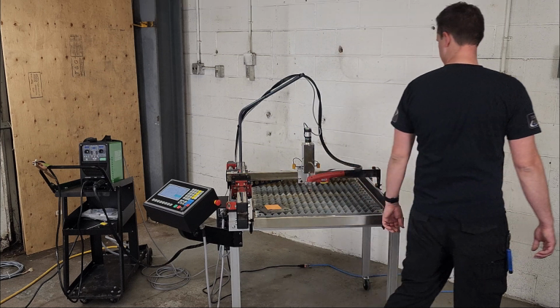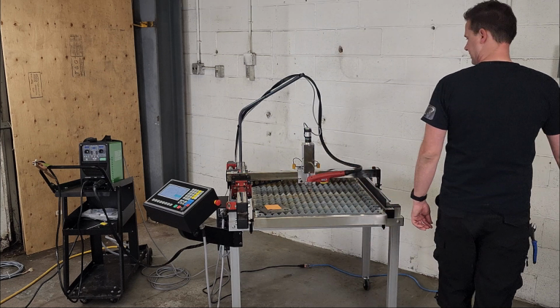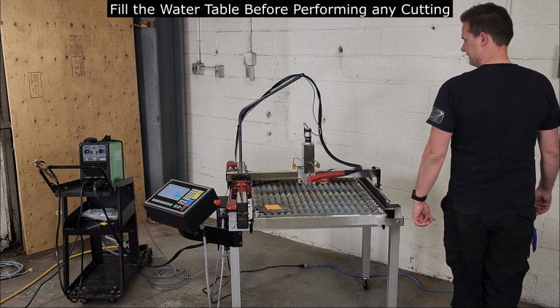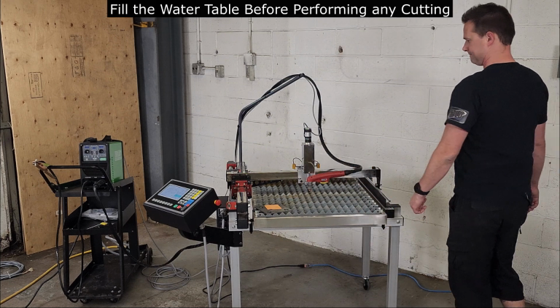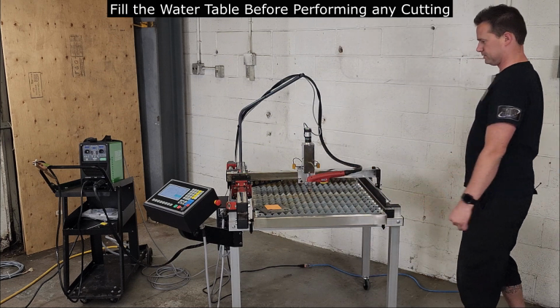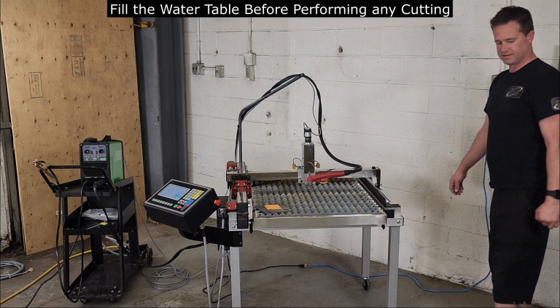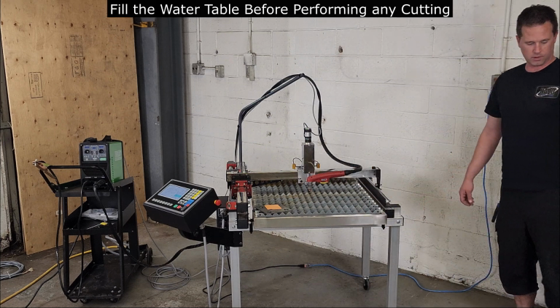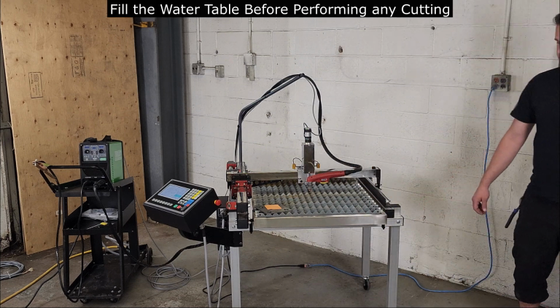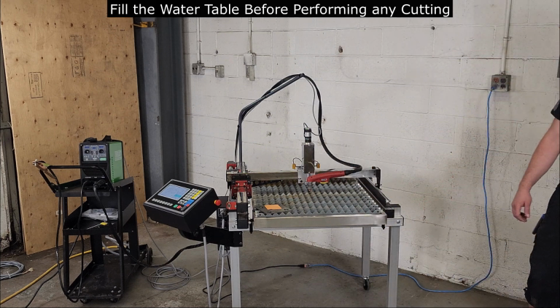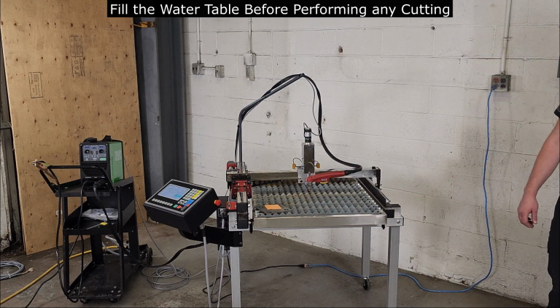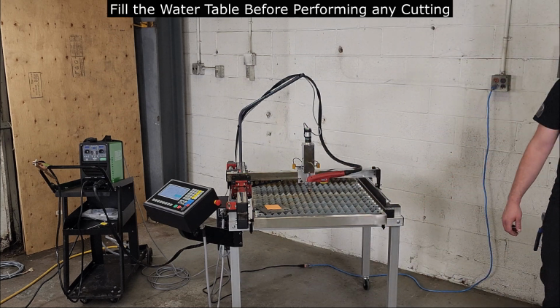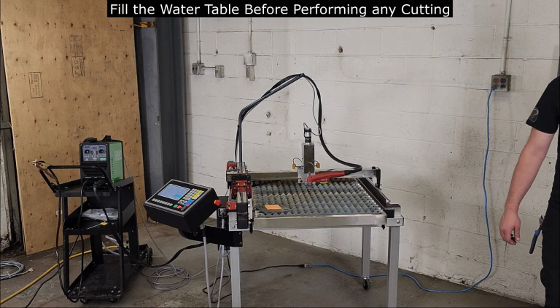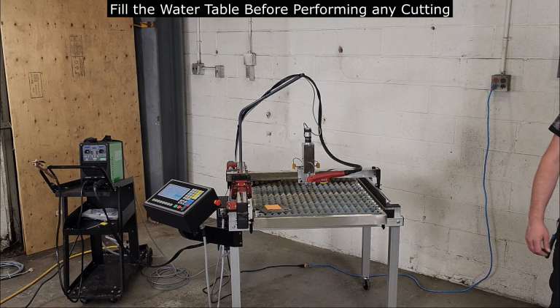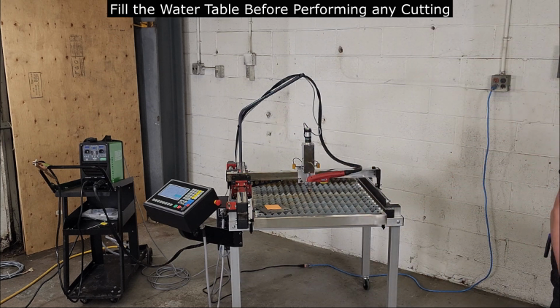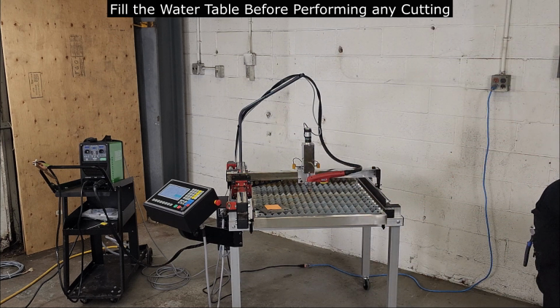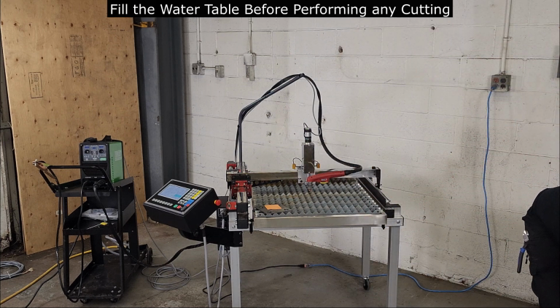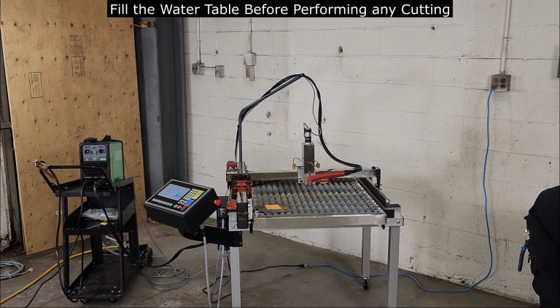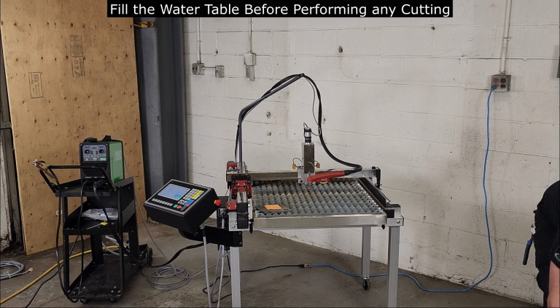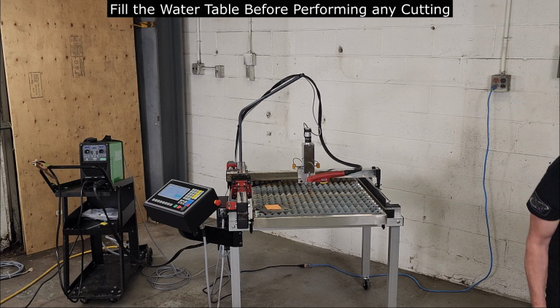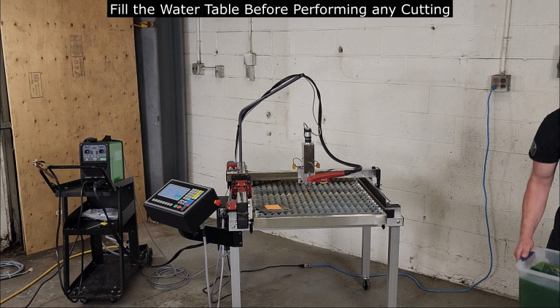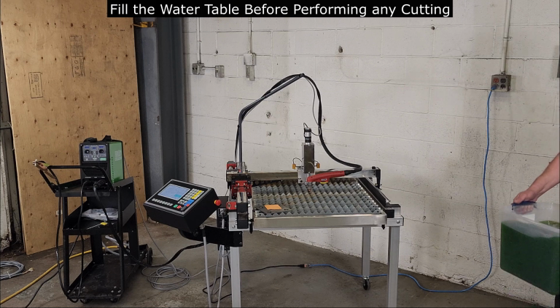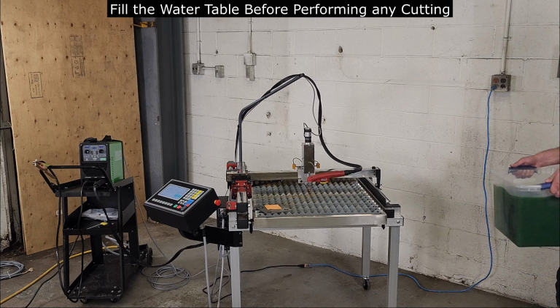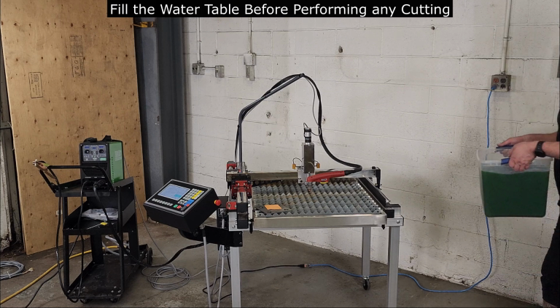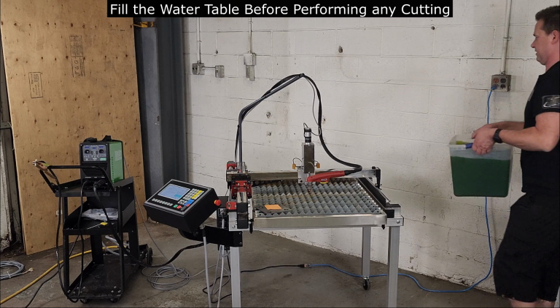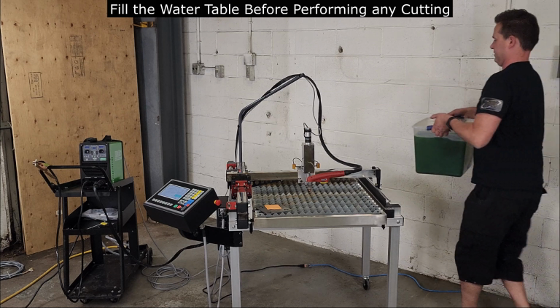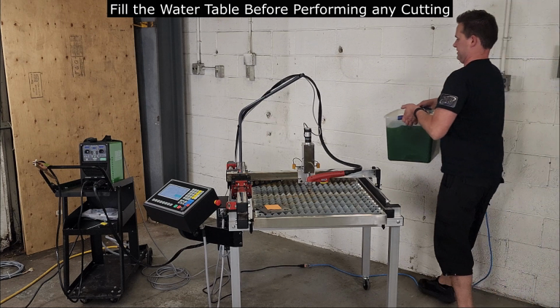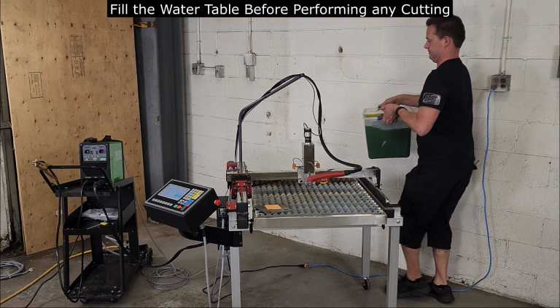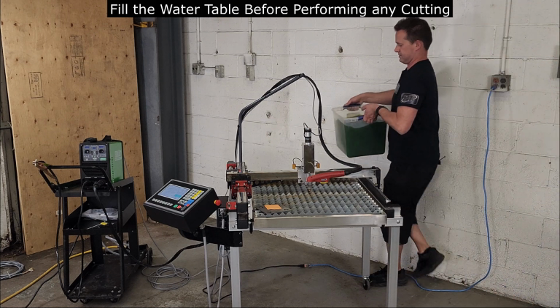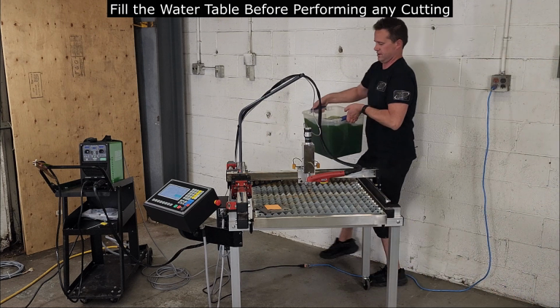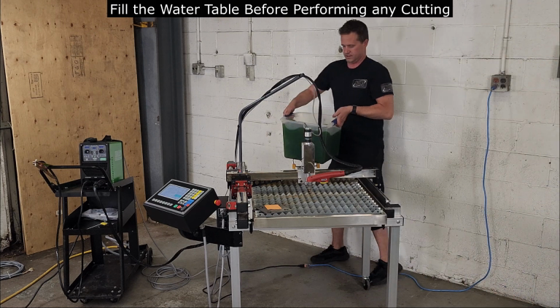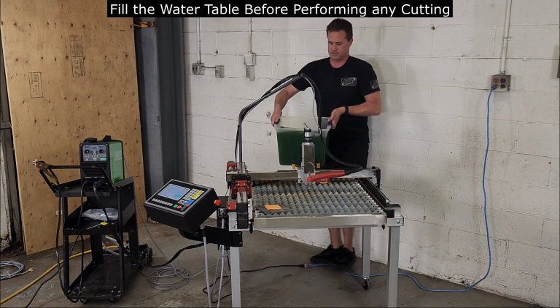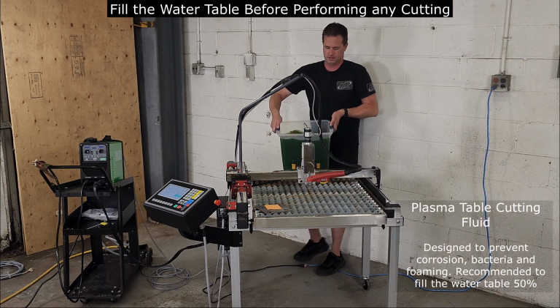Please be sure to add water or a mixture of a plasma table cutting fluid to the waterbed before performing any test cutting. I recommend filling the table to a 50% level.